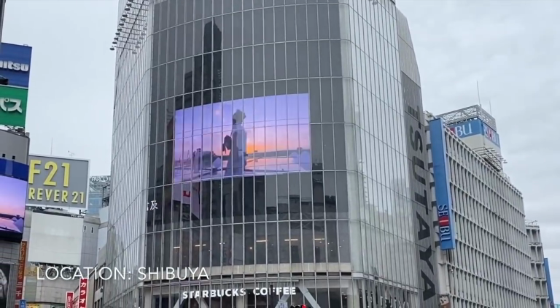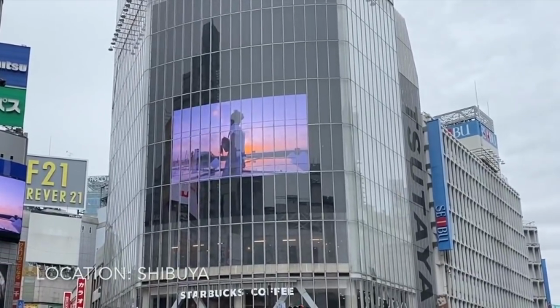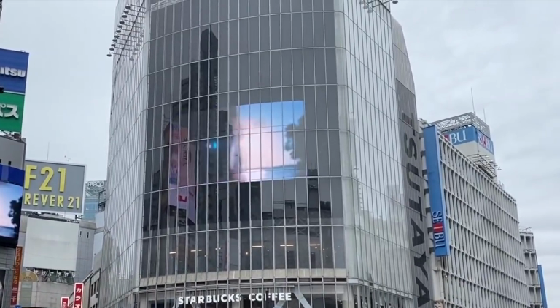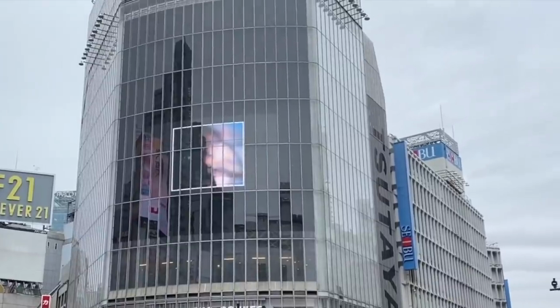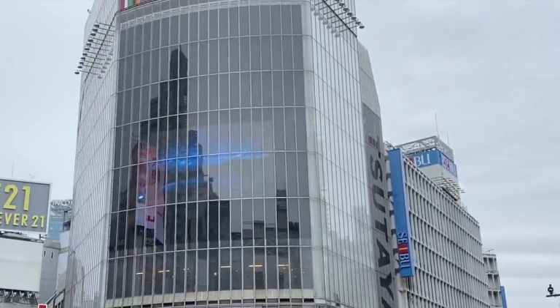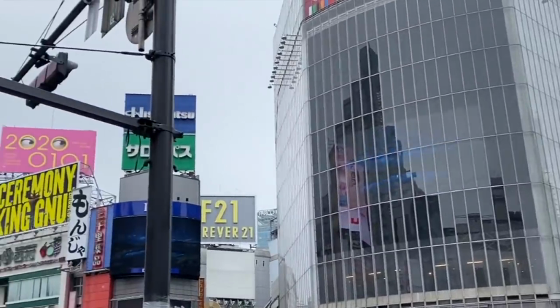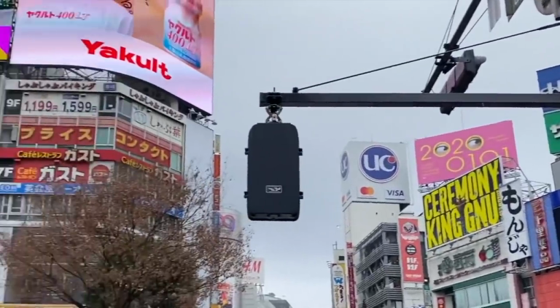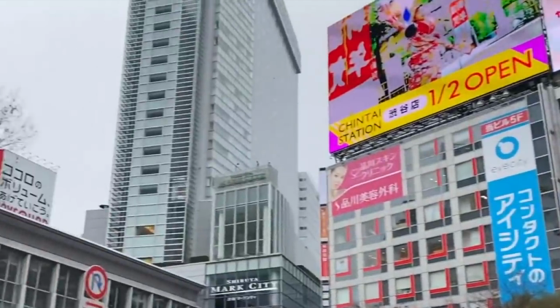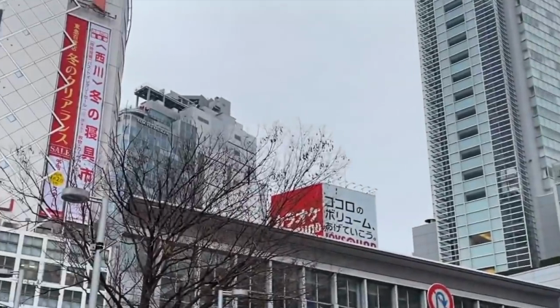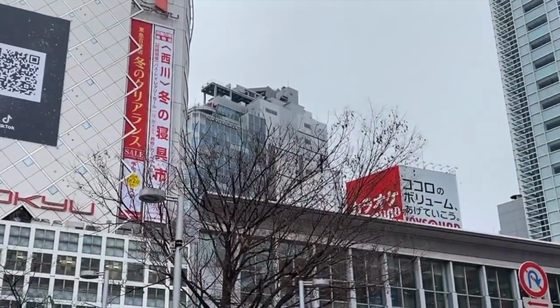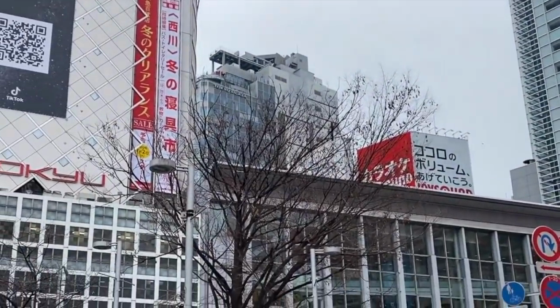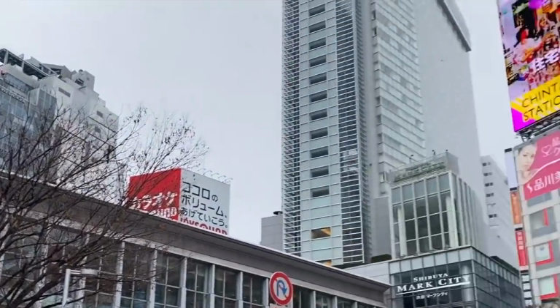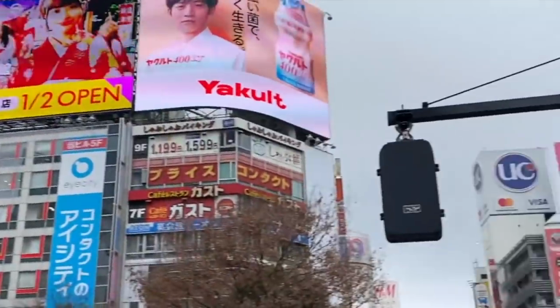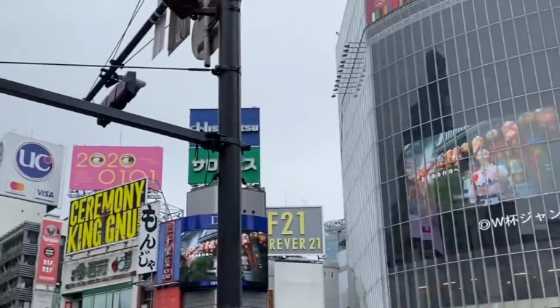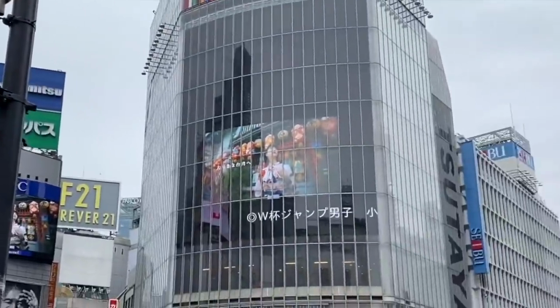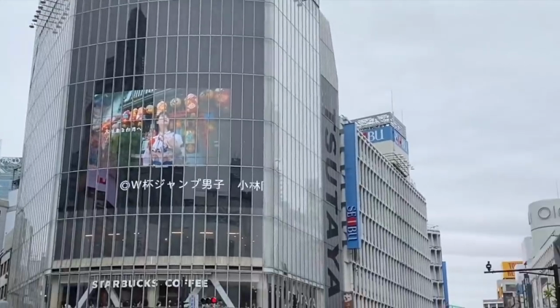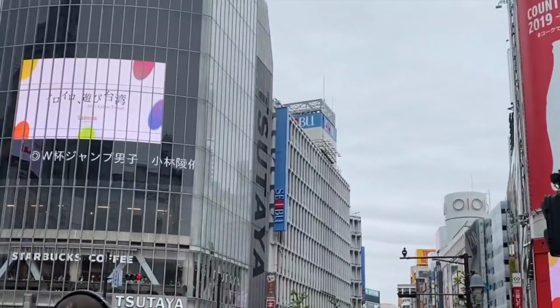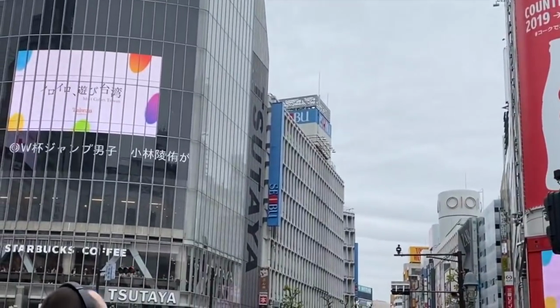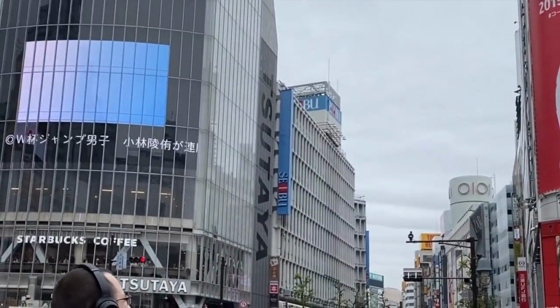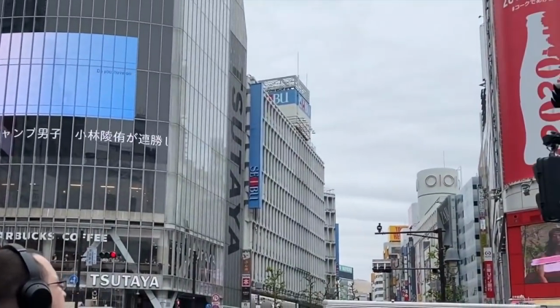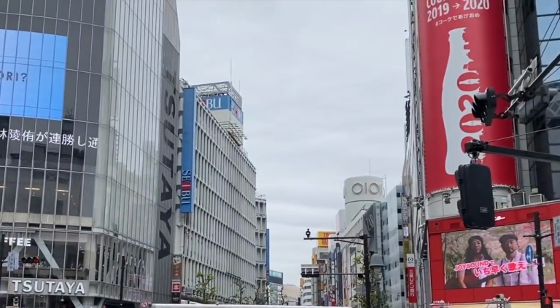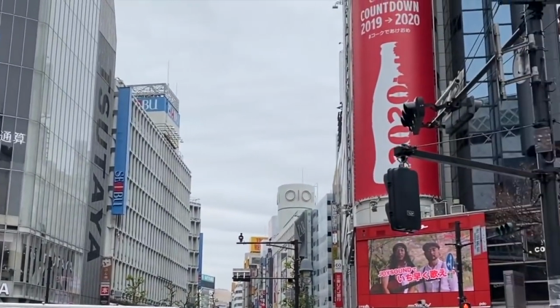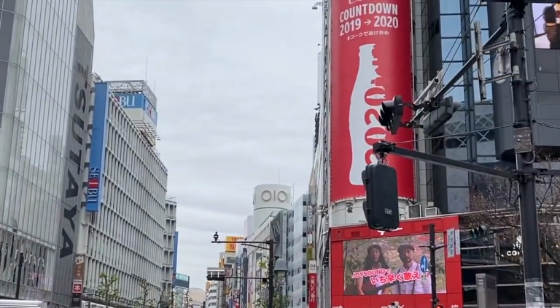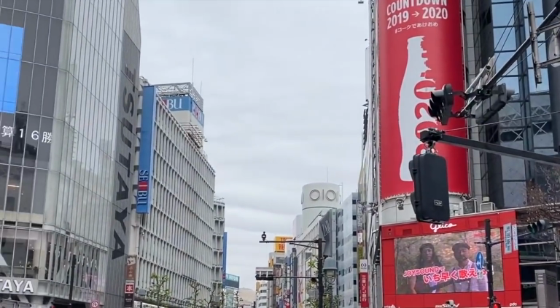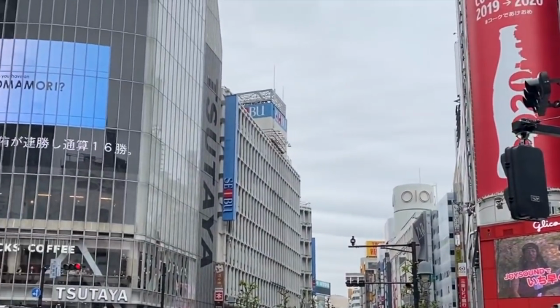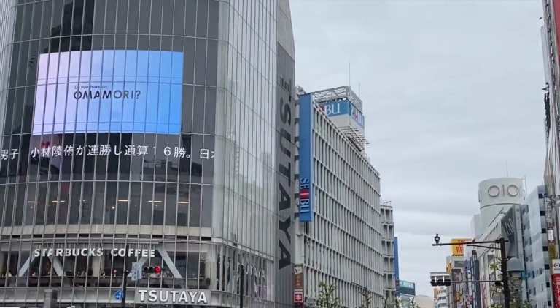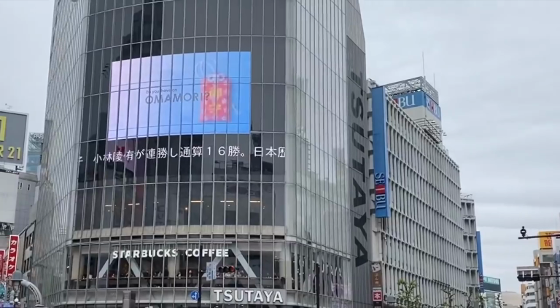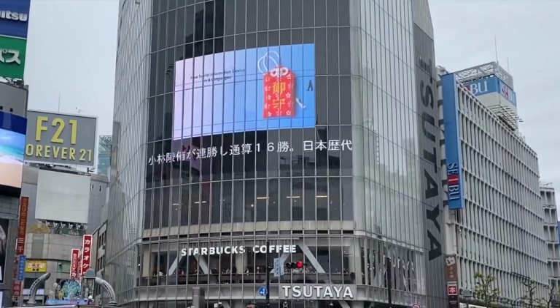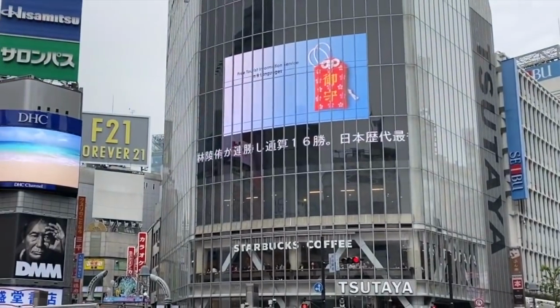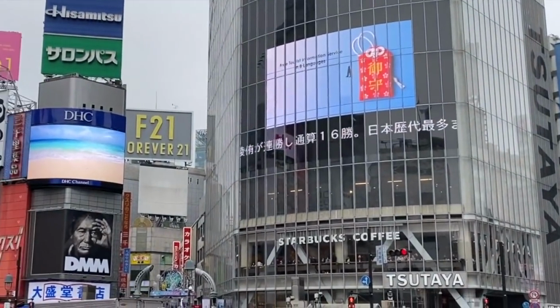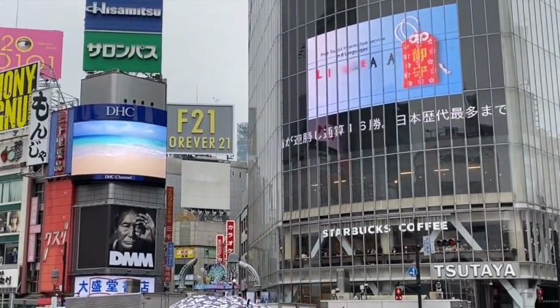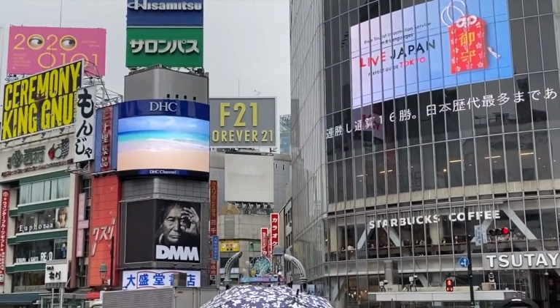I'm at the Shibuya crossing now, and Hachiko — the dog statue — is just over that way. I'm going to try to get to Shibuya Parco where the Nintendo store is, so hopefully the line isn't too long.